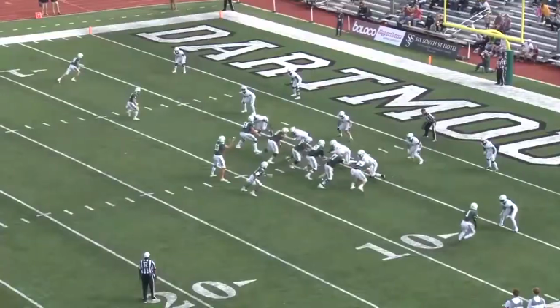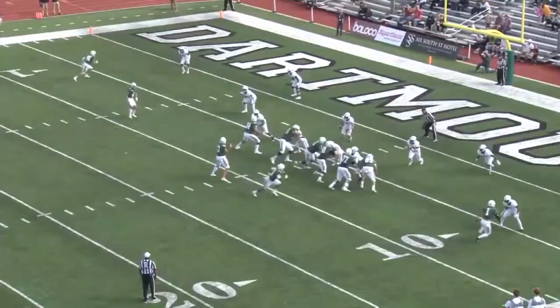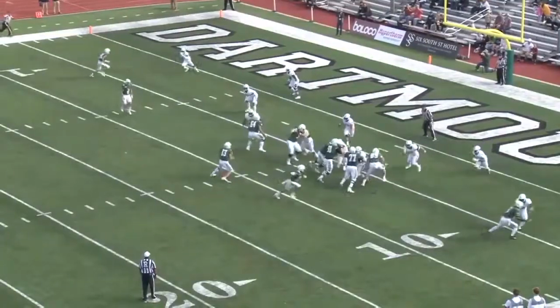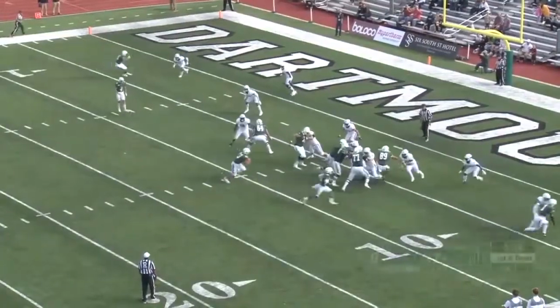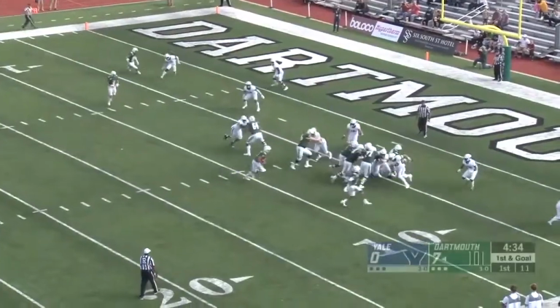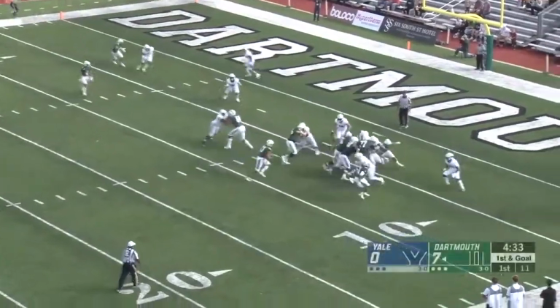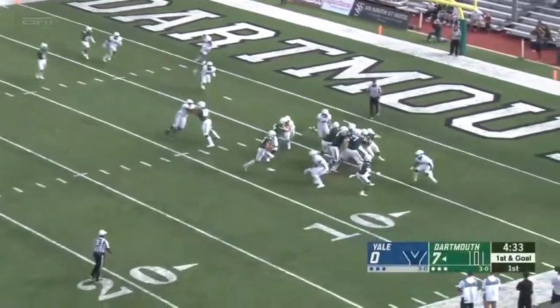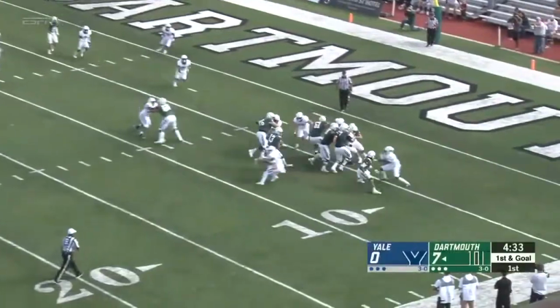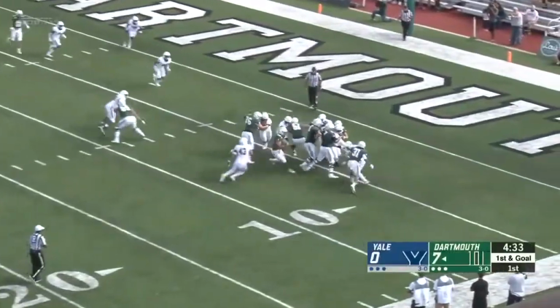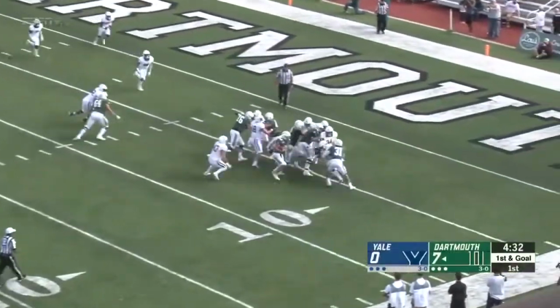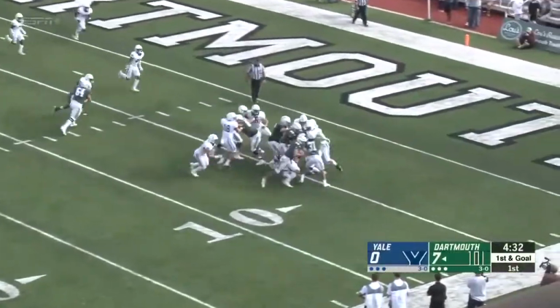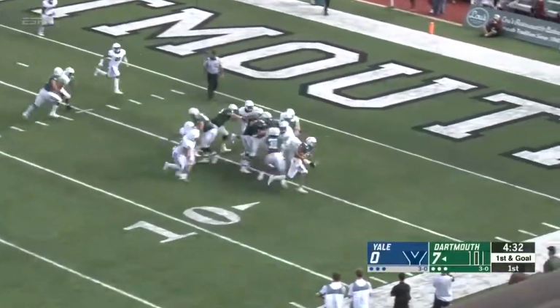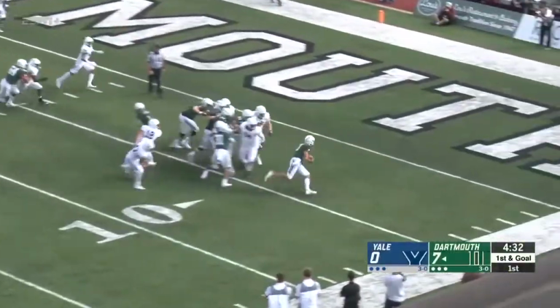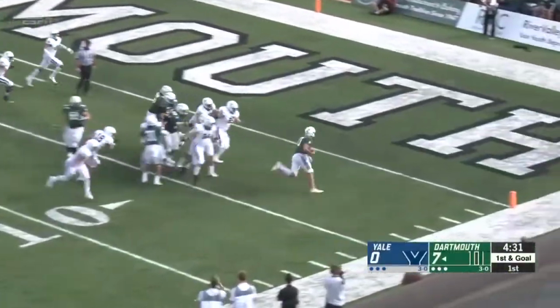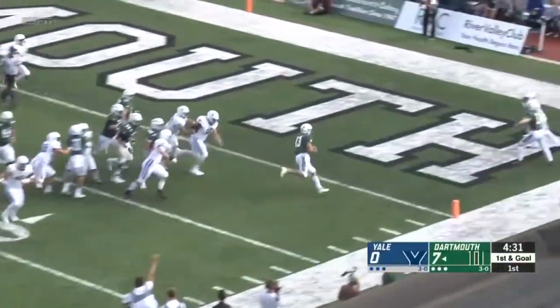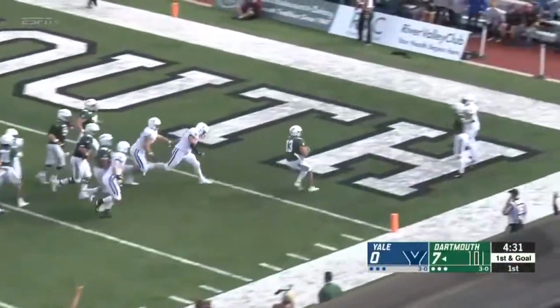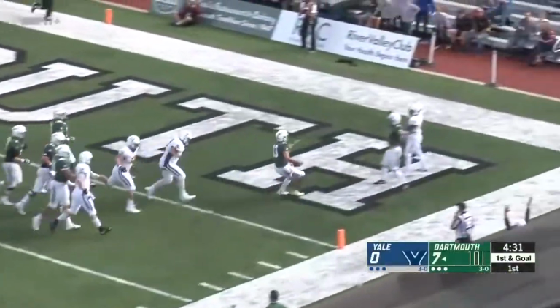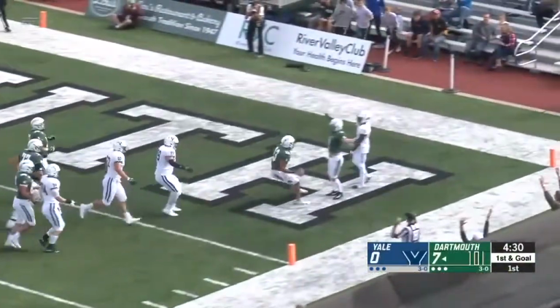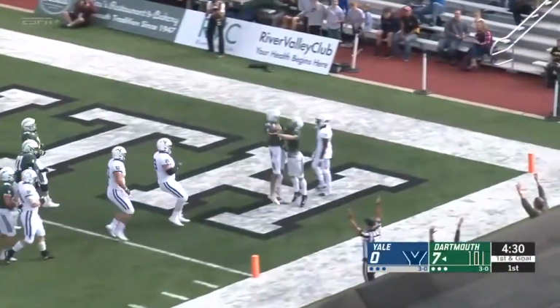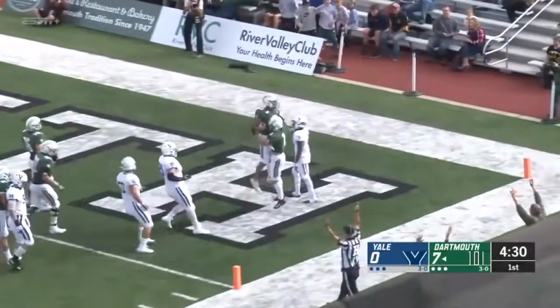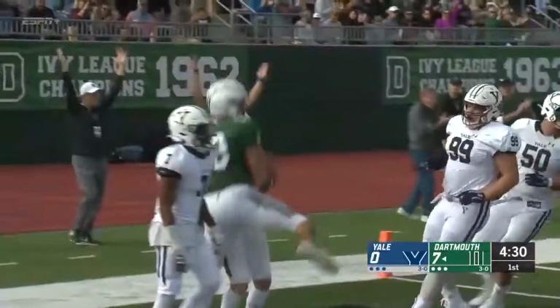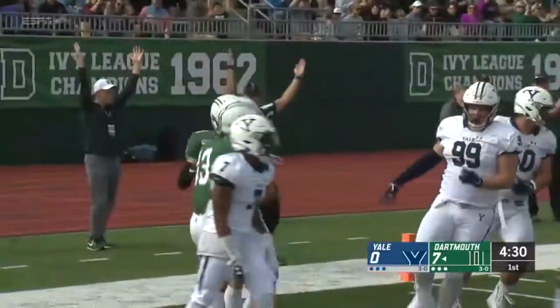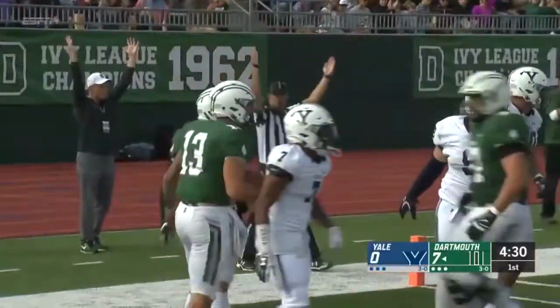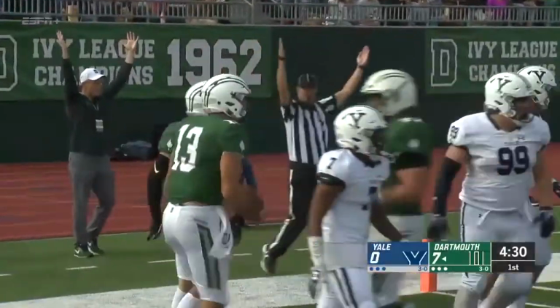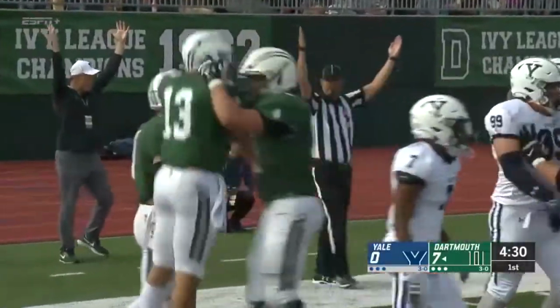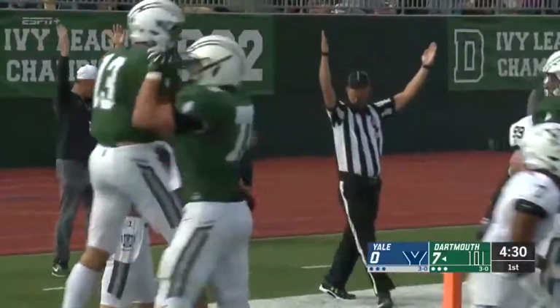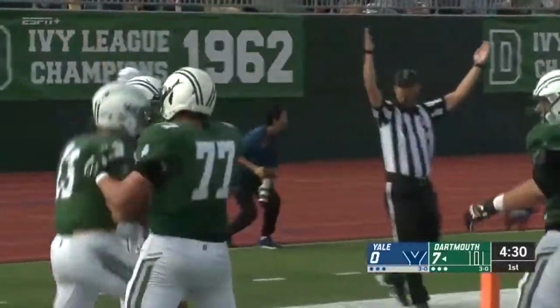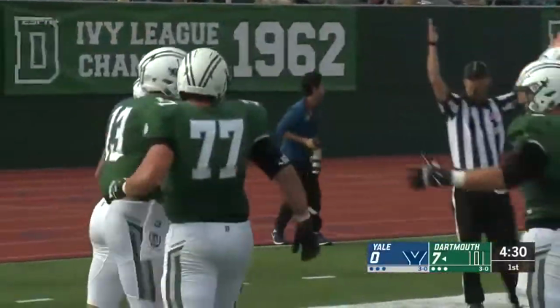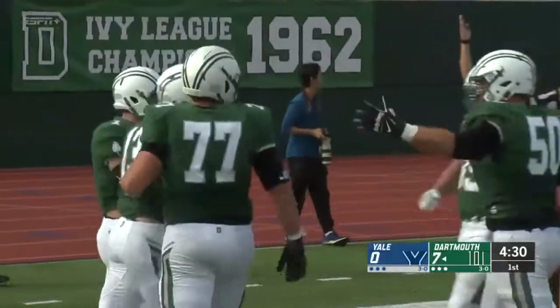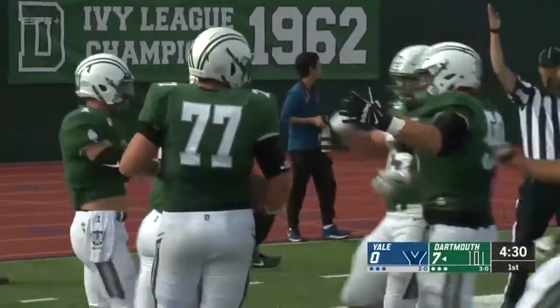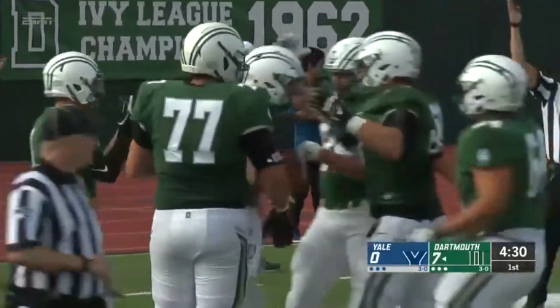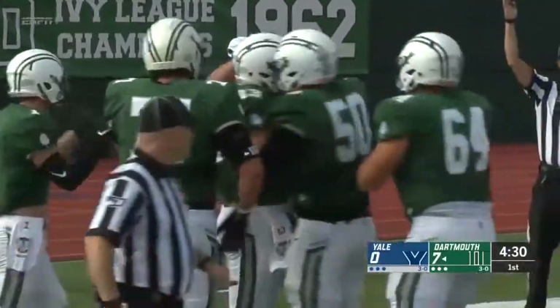Parker to his right. He's going to try and find the end zone here around the right side — and he's going to walk in for six. 13-0, big green on top.